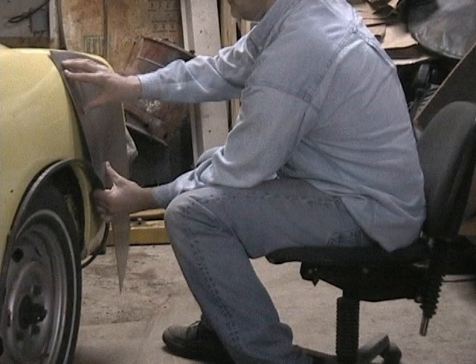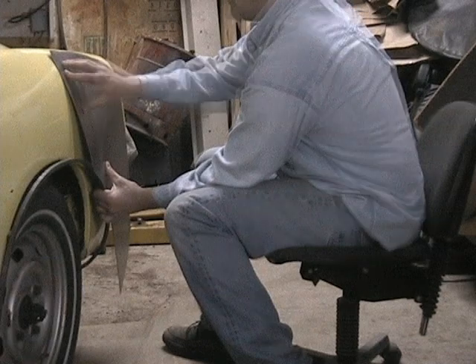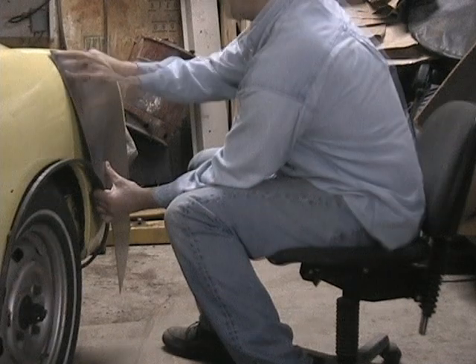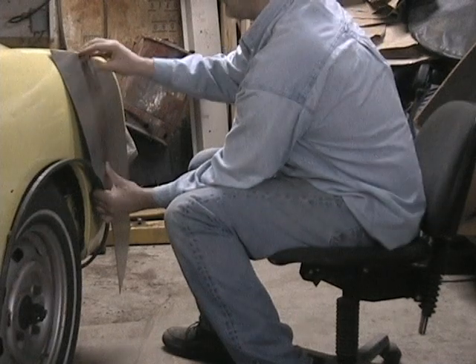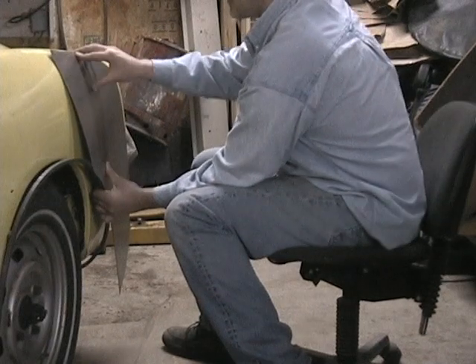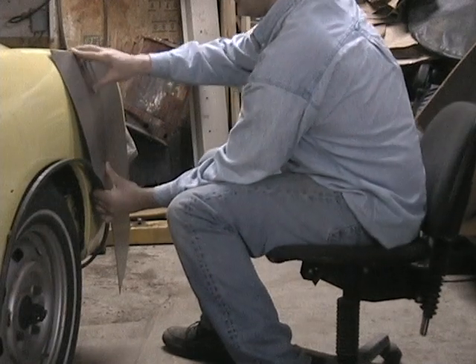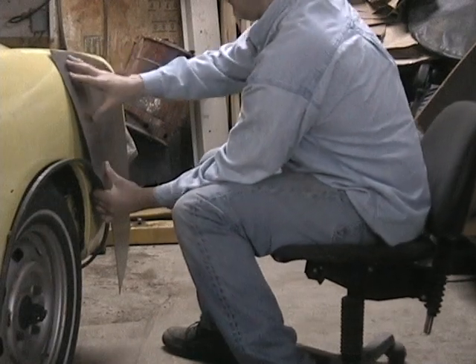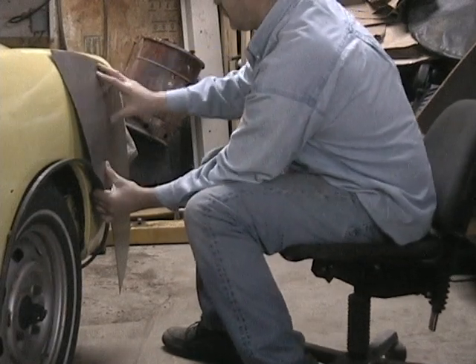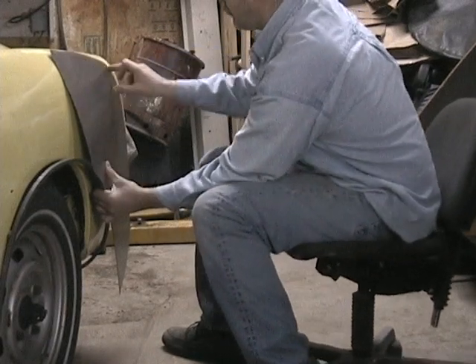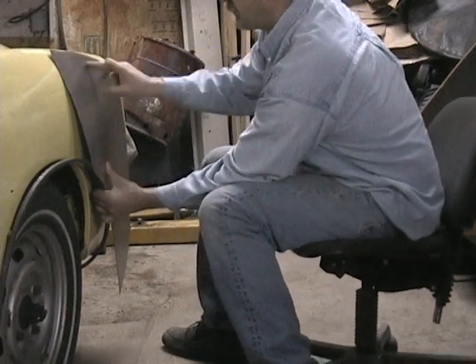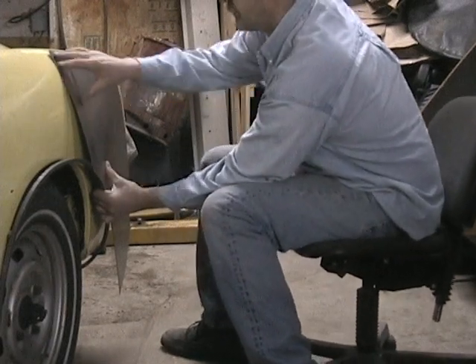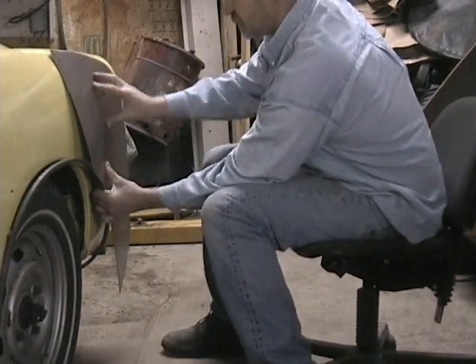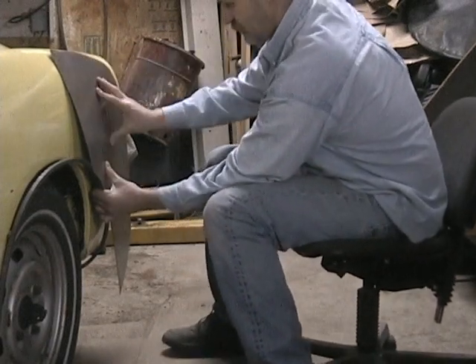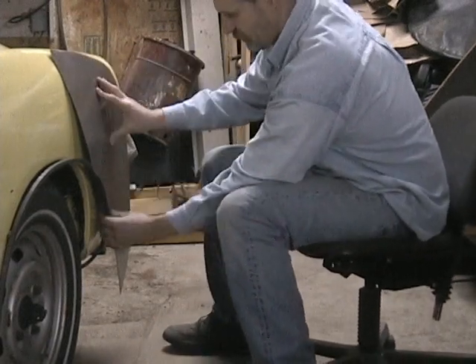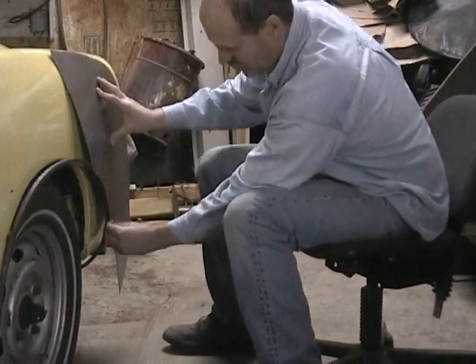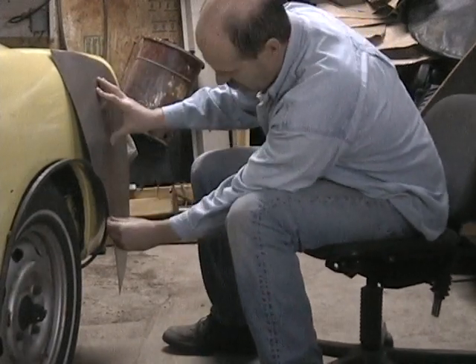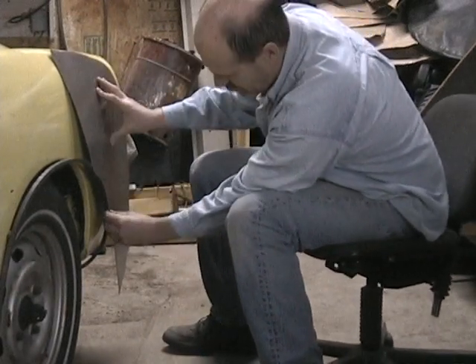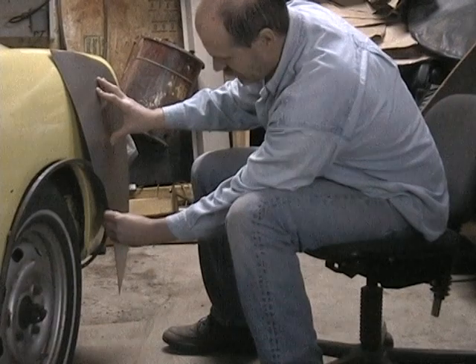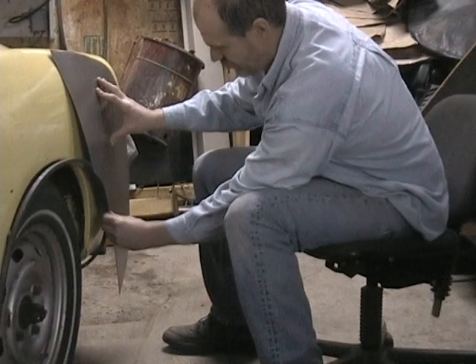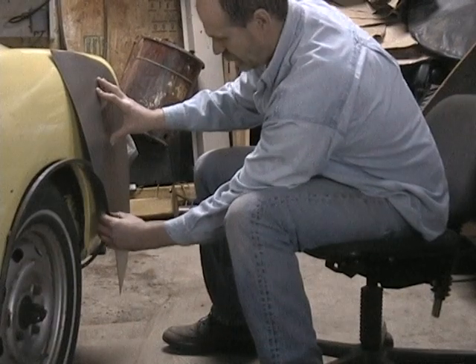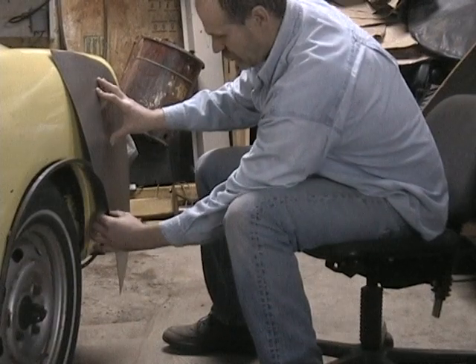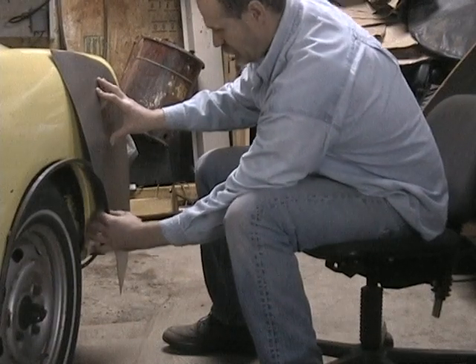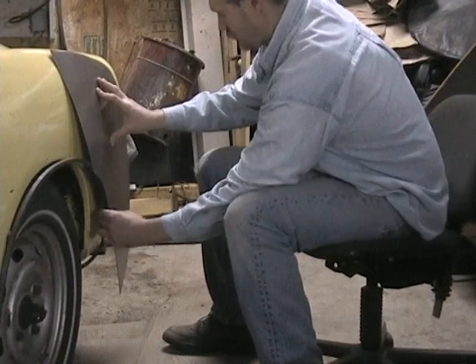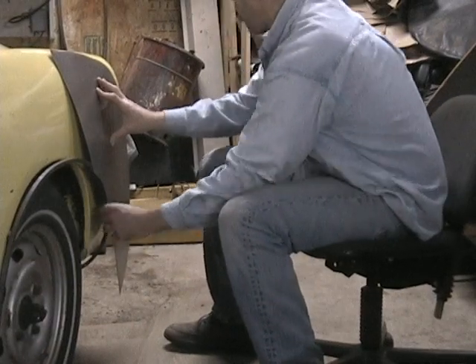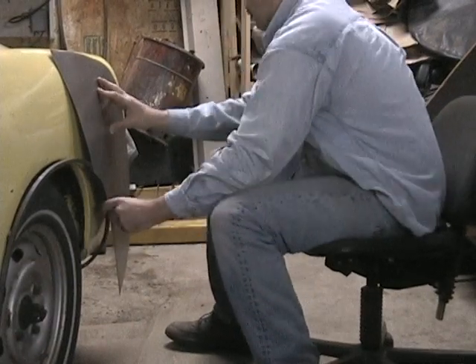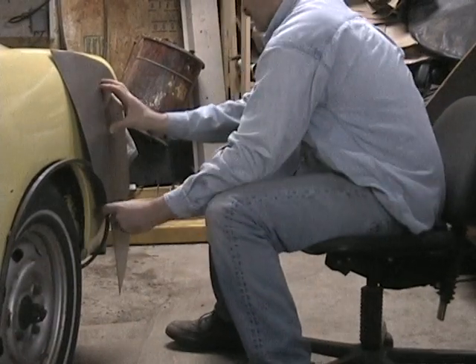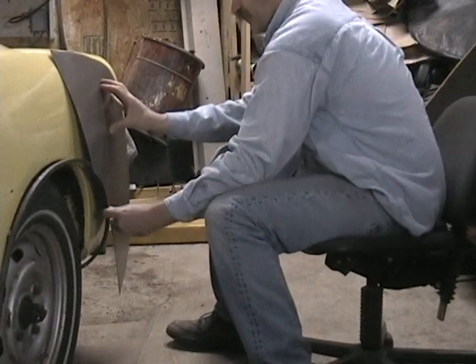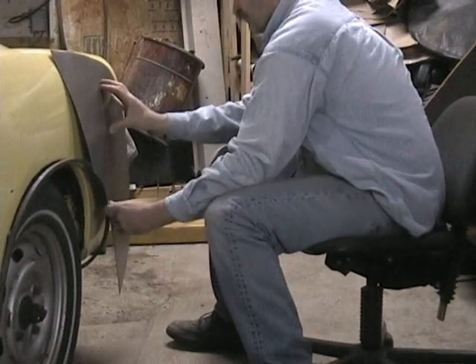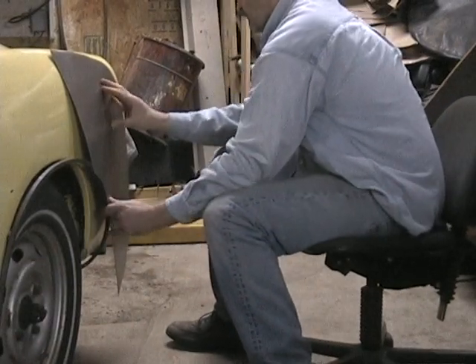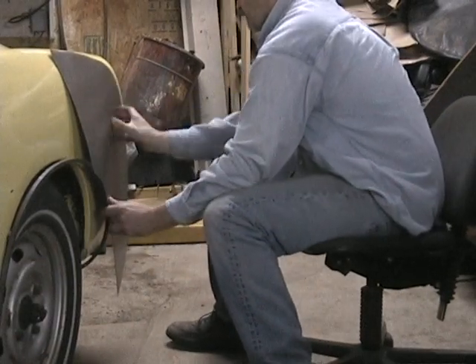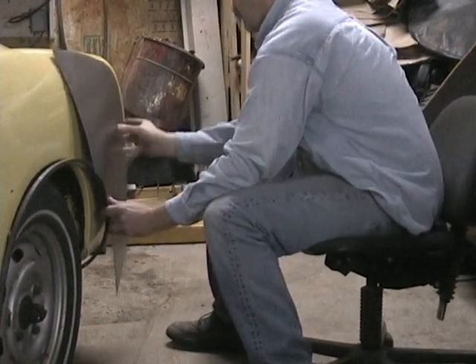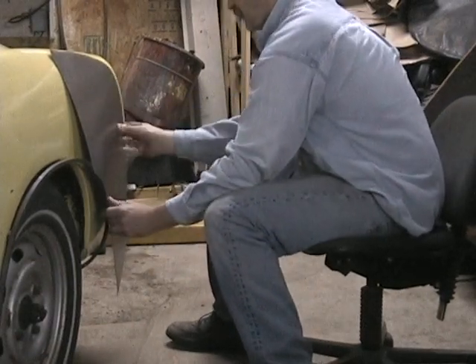I'm not going to worry about the top right now. That's something we may trim or just bend a little bit more. We'll go down here and starting right about there and there.